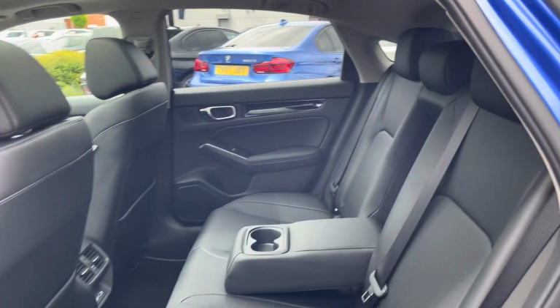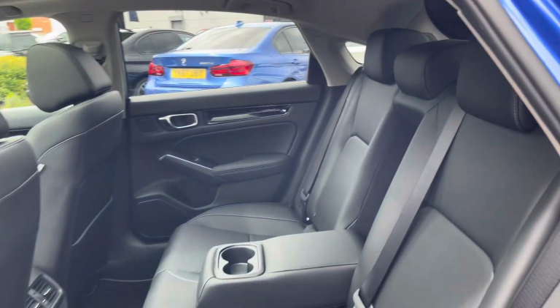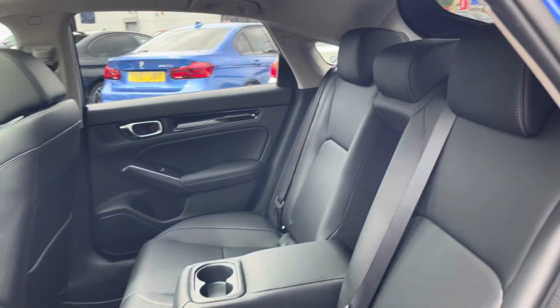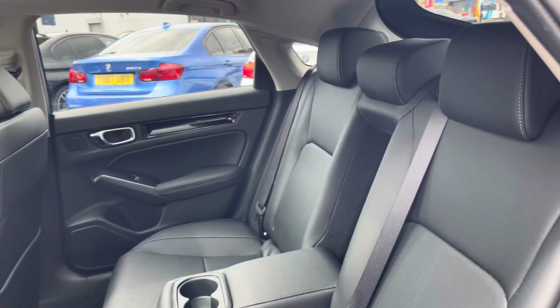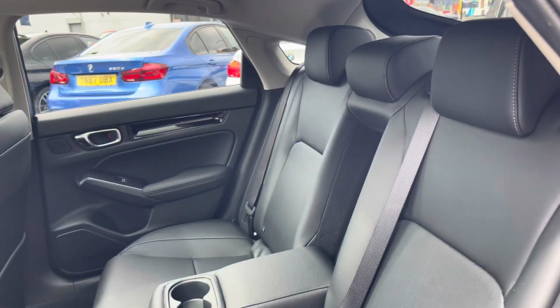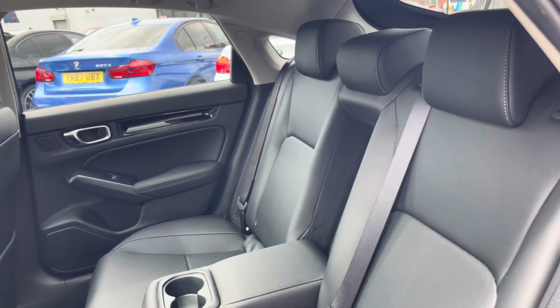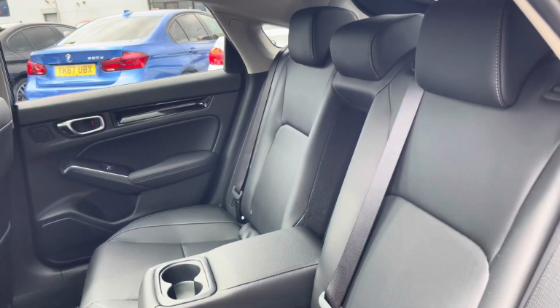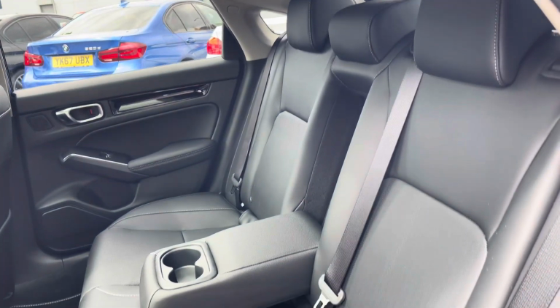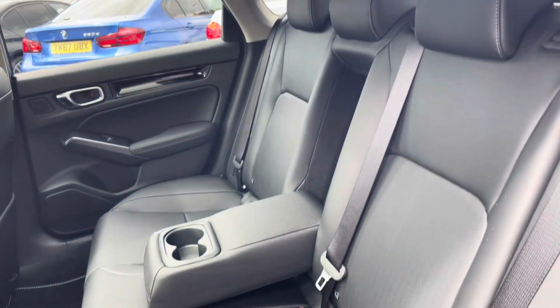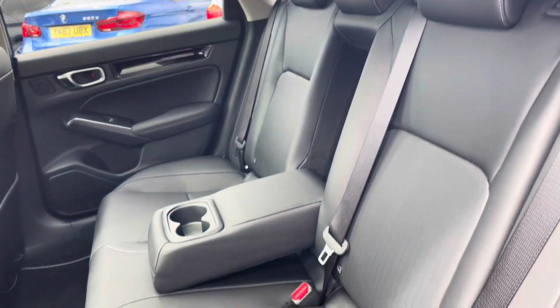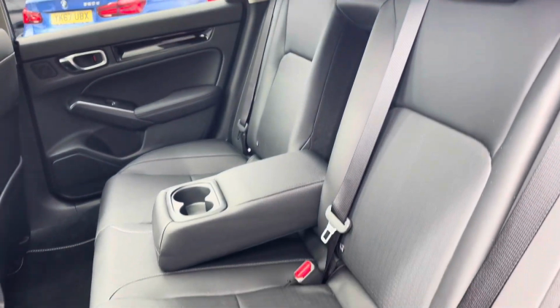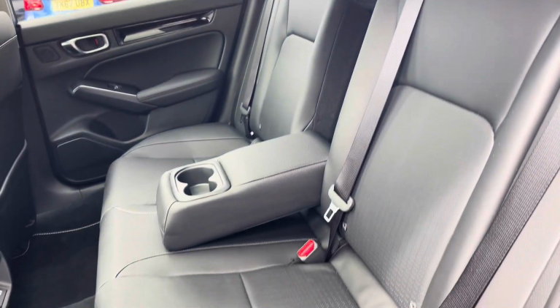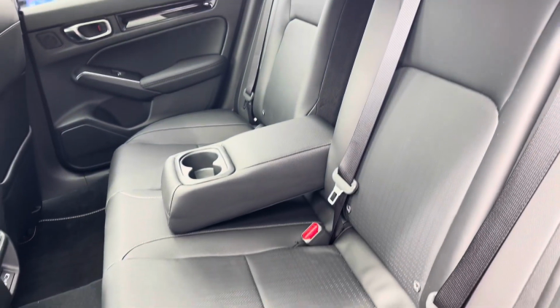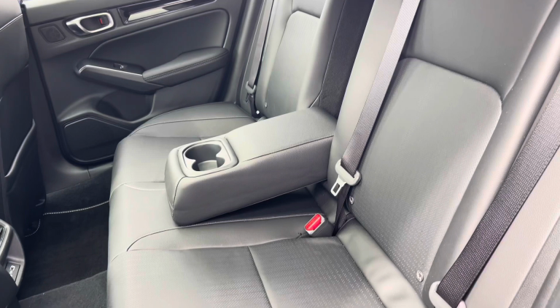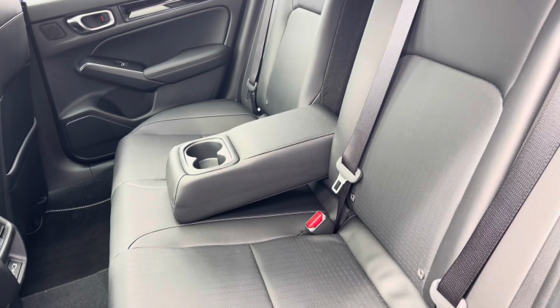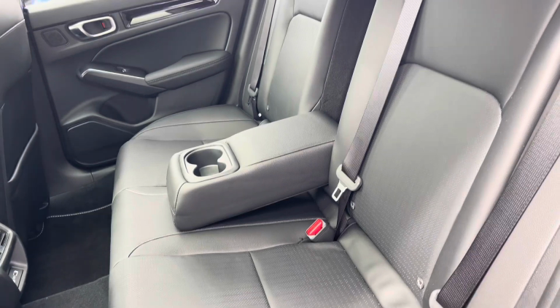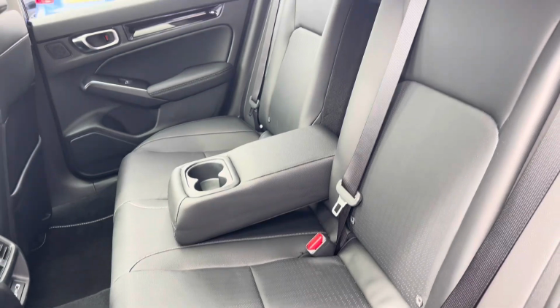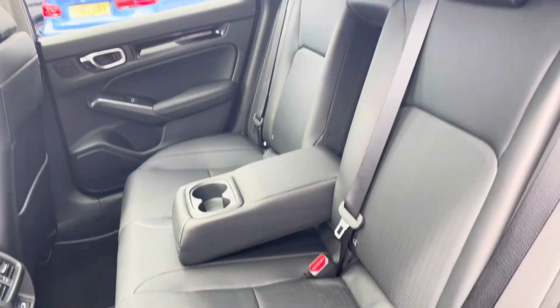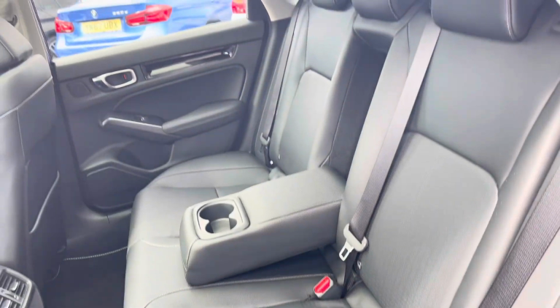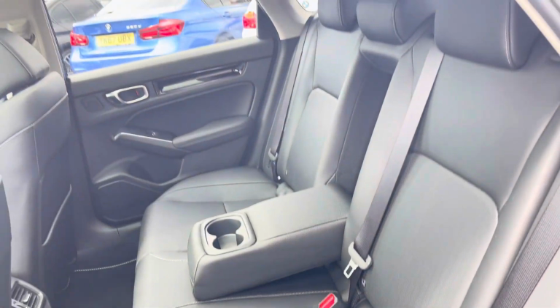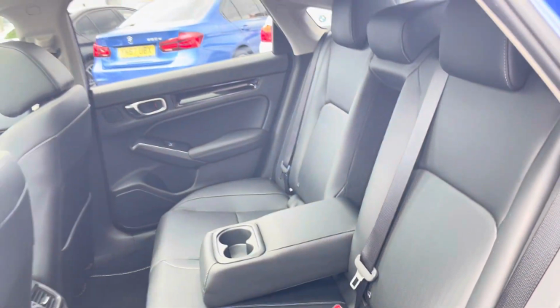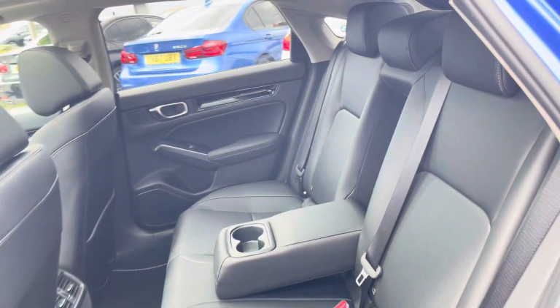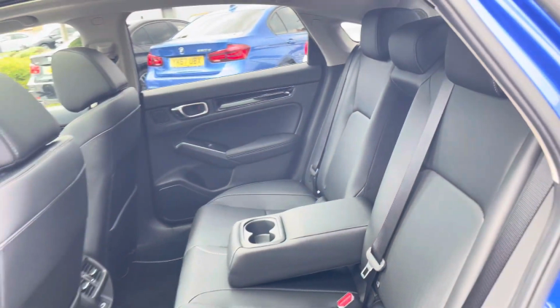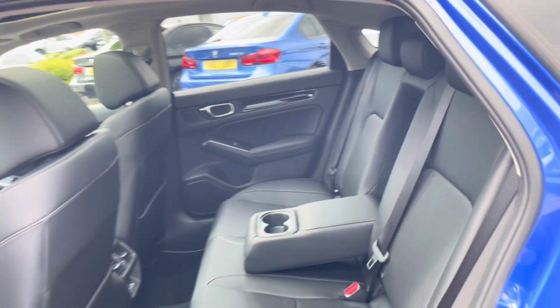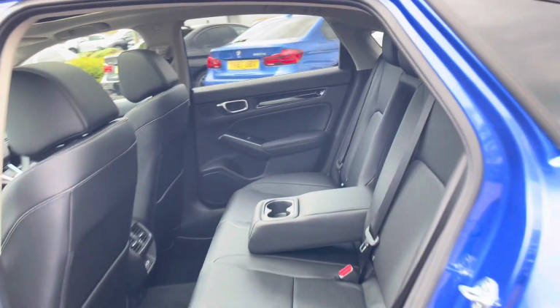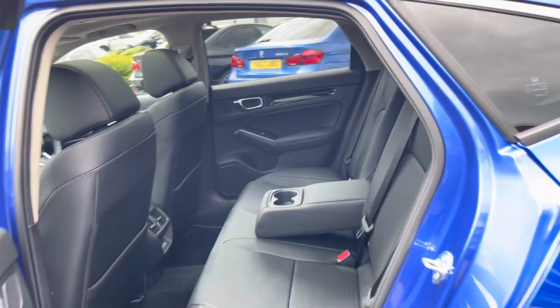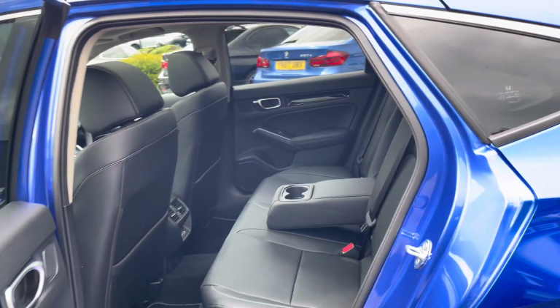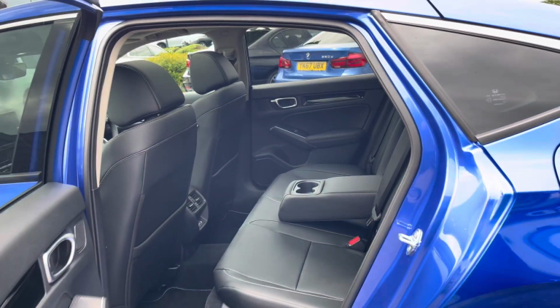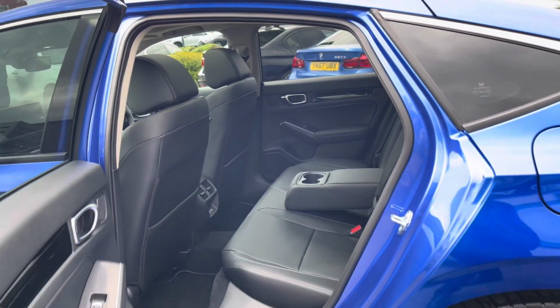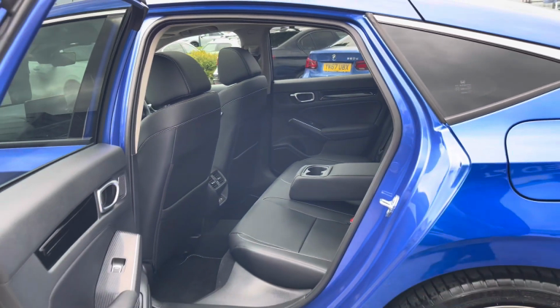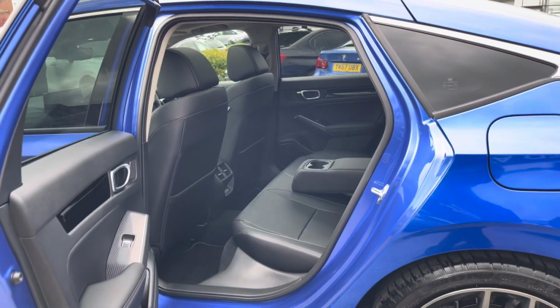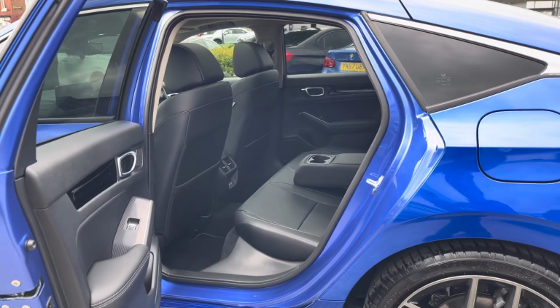Taking a look inside to the rear, you have a gorgeous black leather interior. It features ISOFIX points on the outer seats so you can easily fit a child seat into the vehicle.